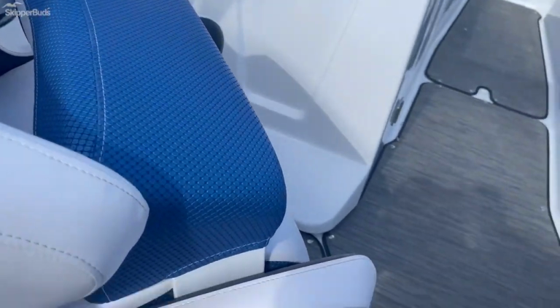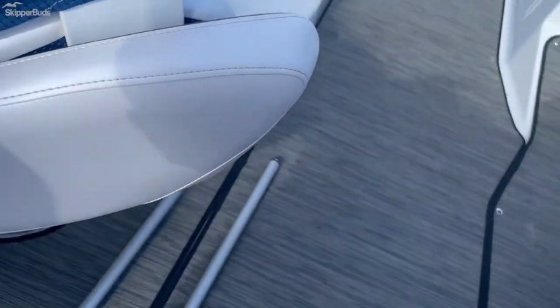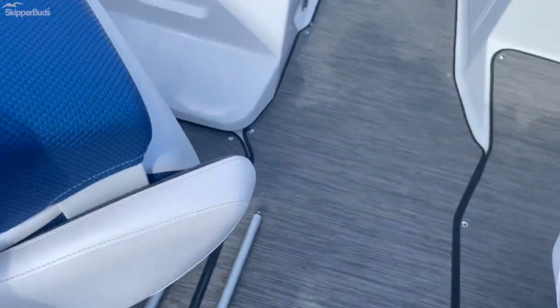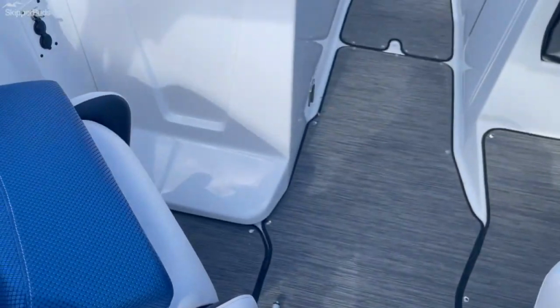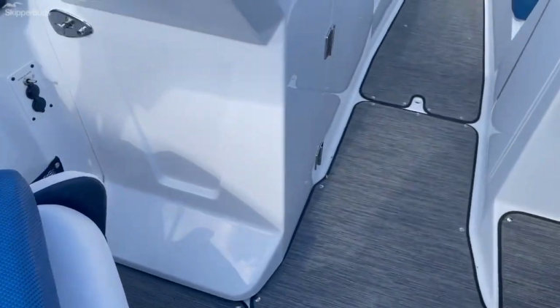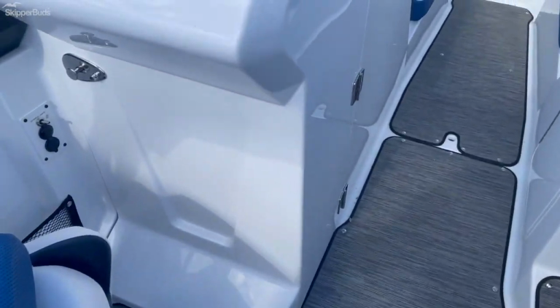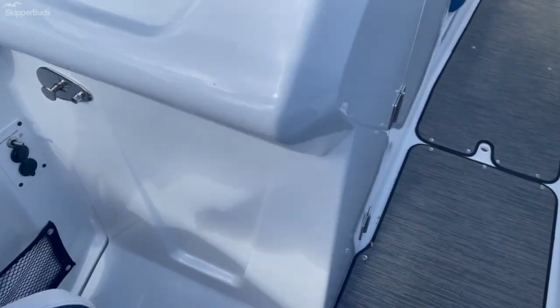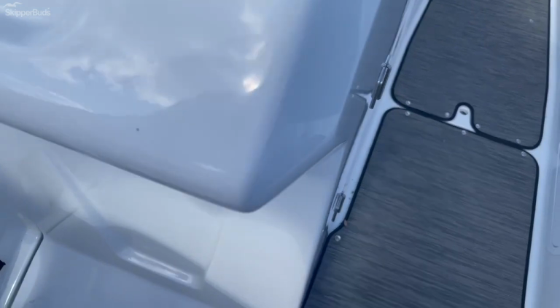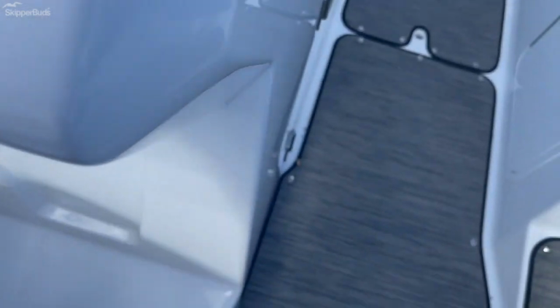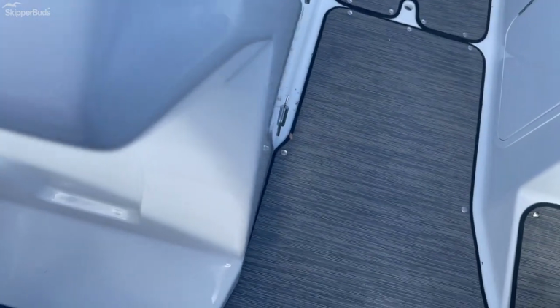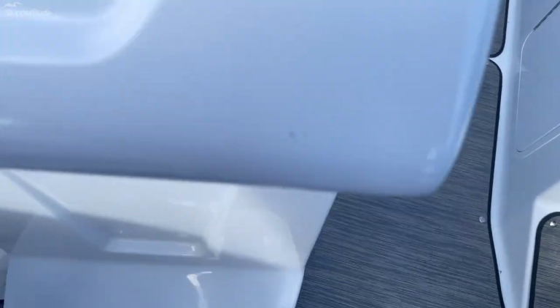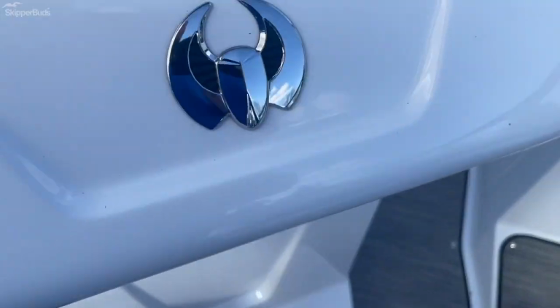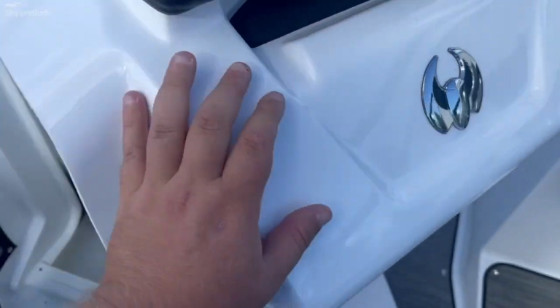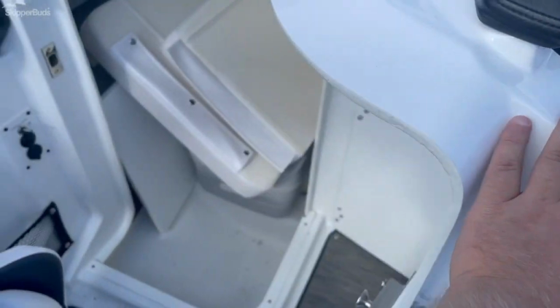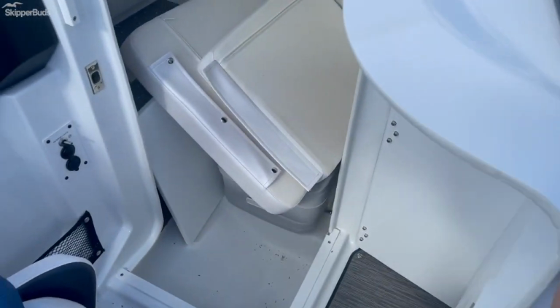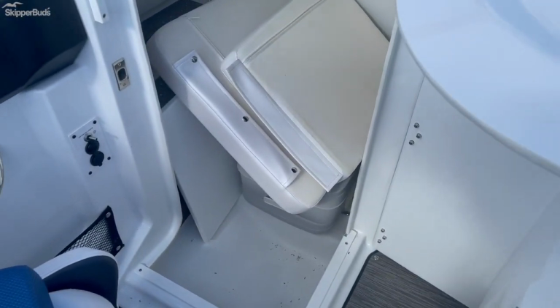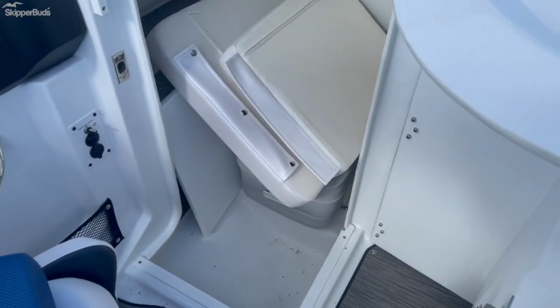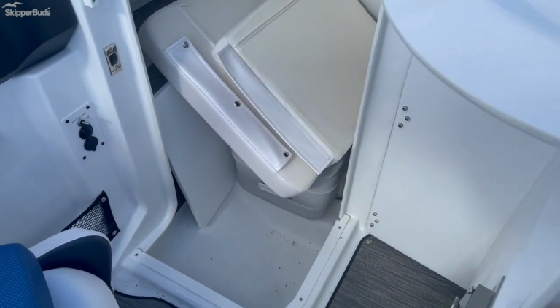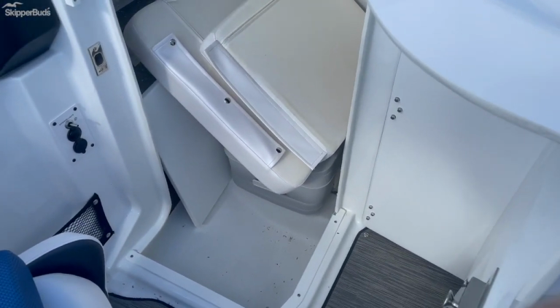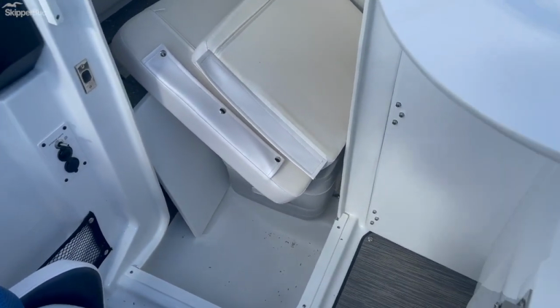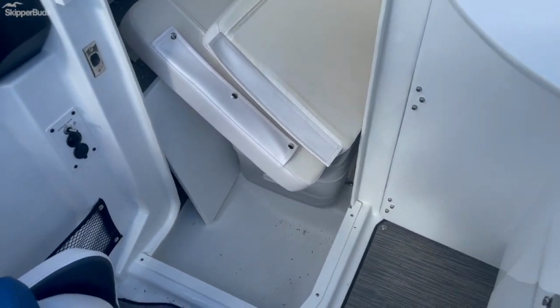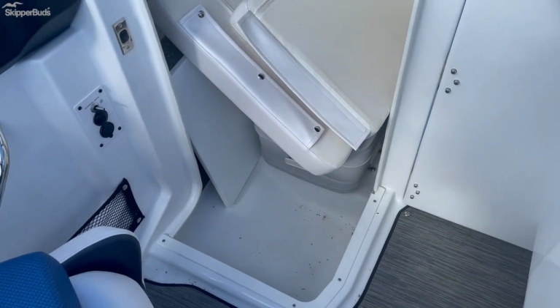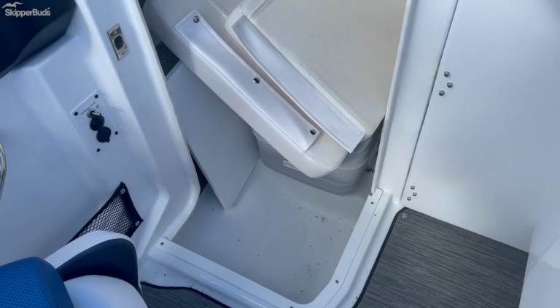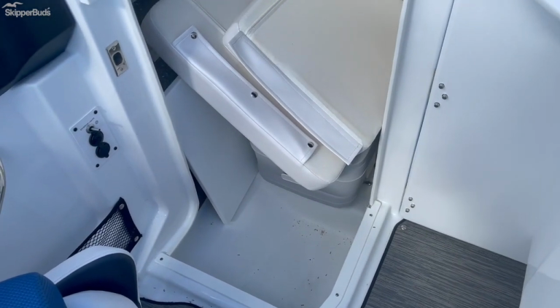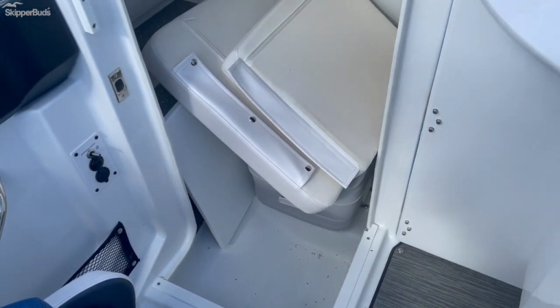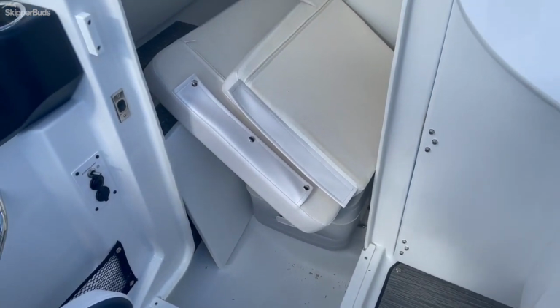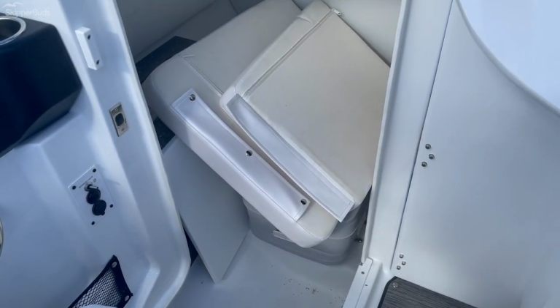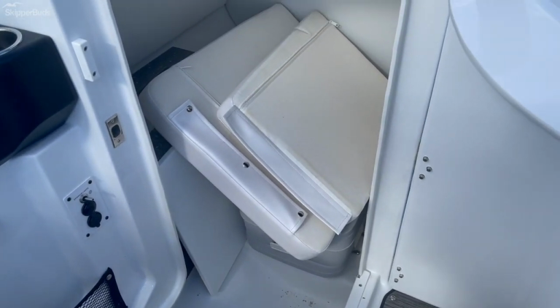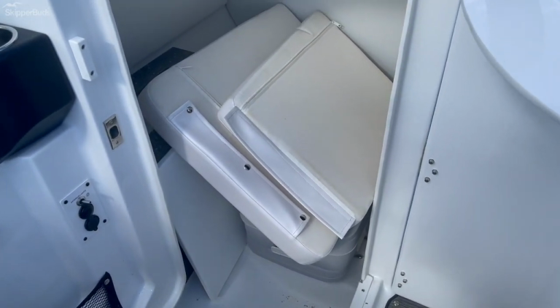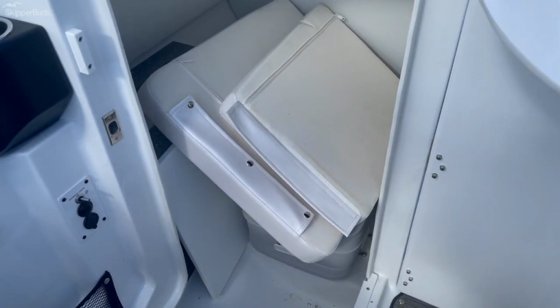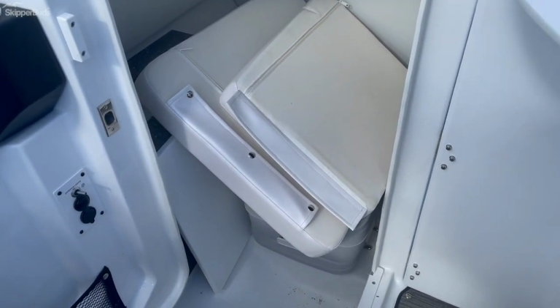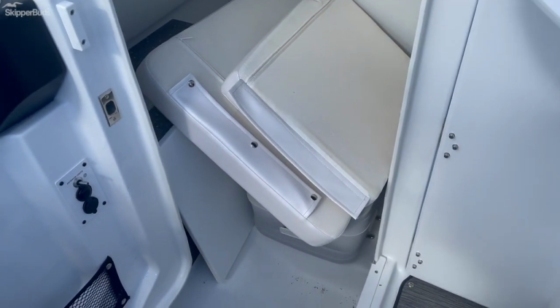You do have center floor storage, a head compartment with a porta potty, and the bow filler package as well.